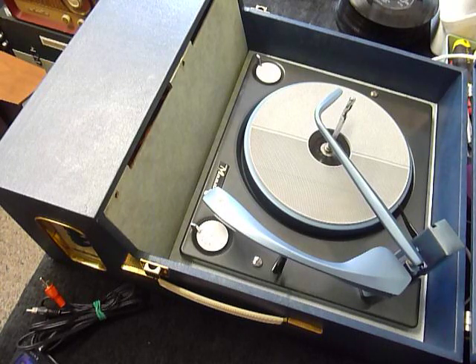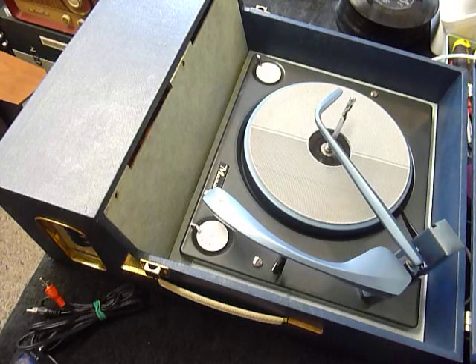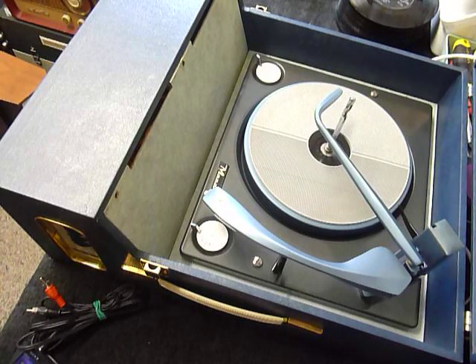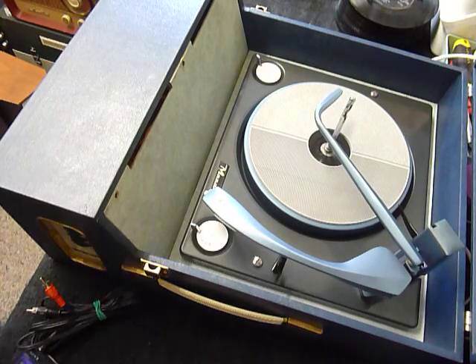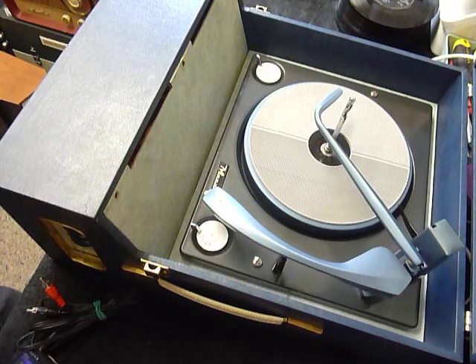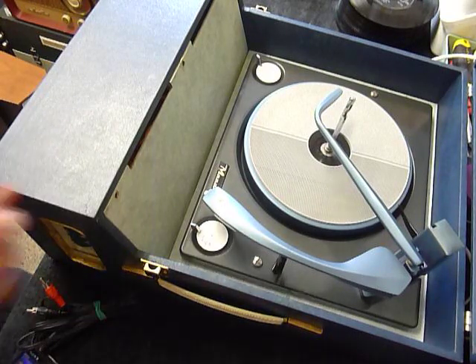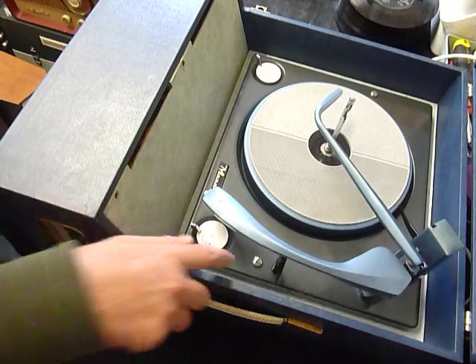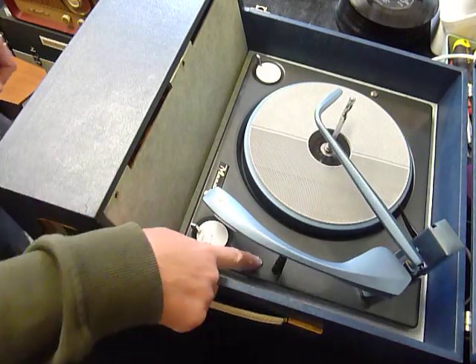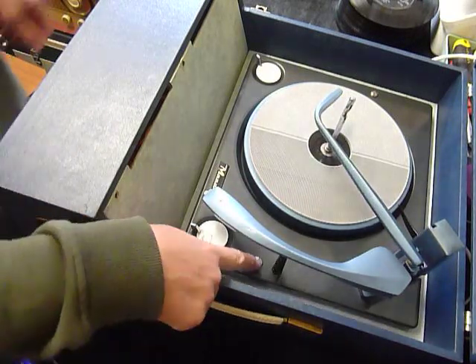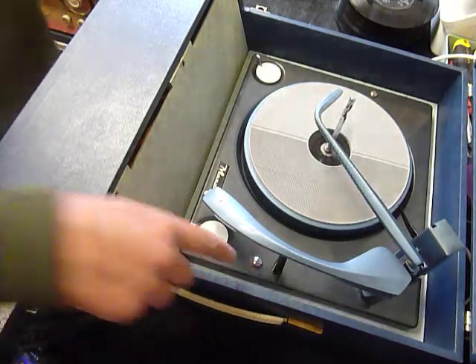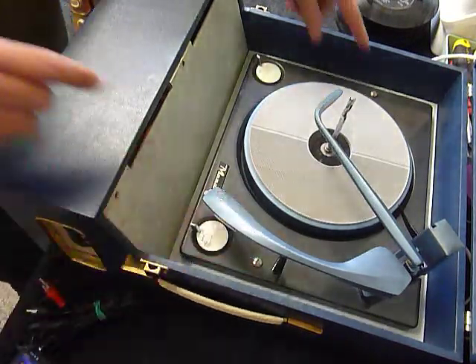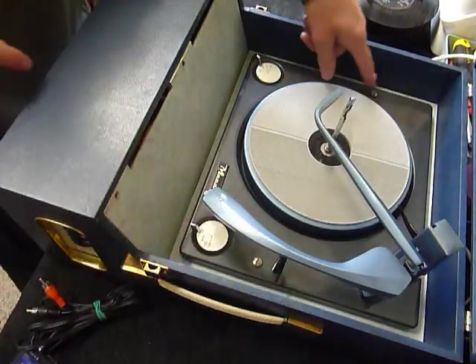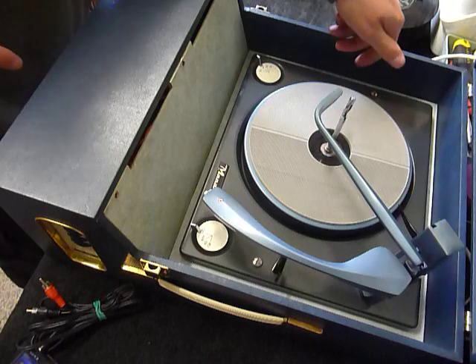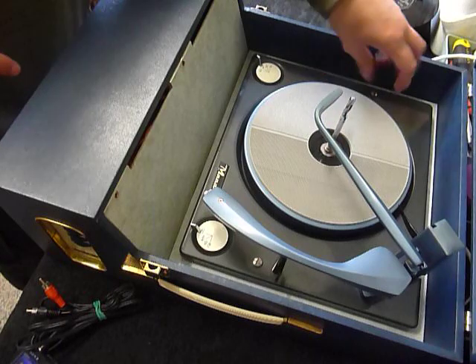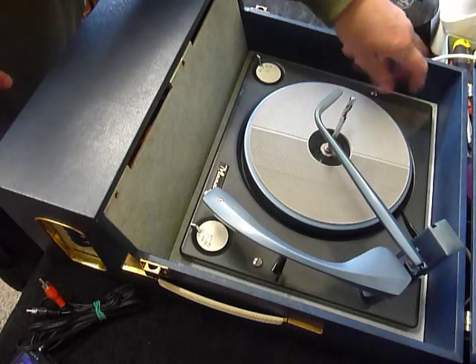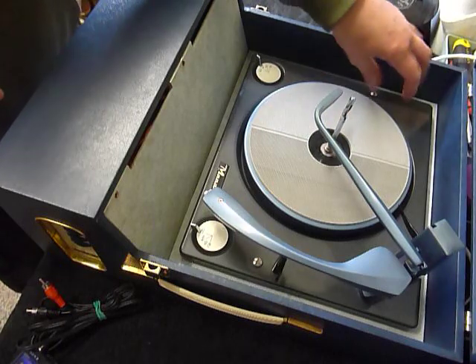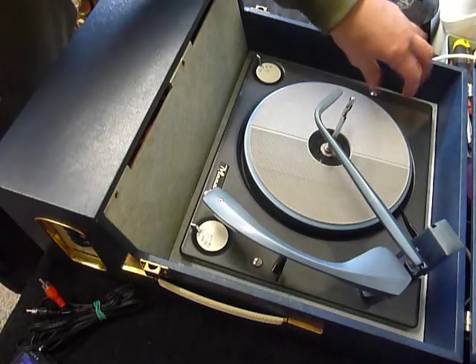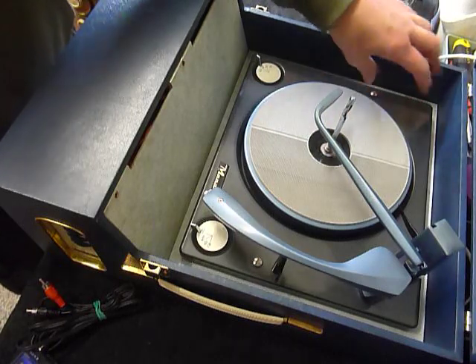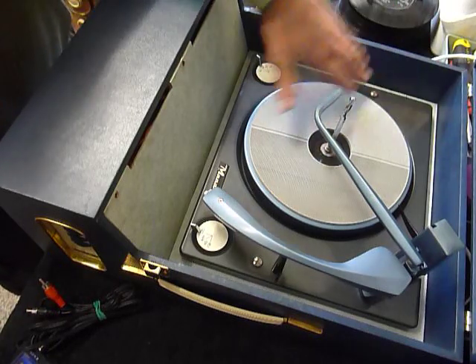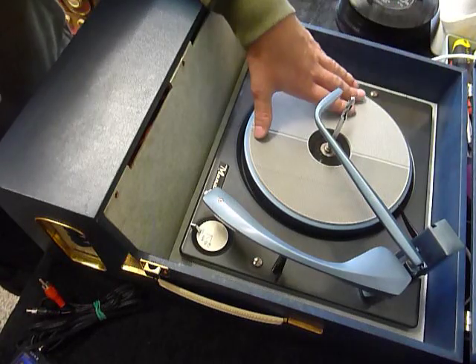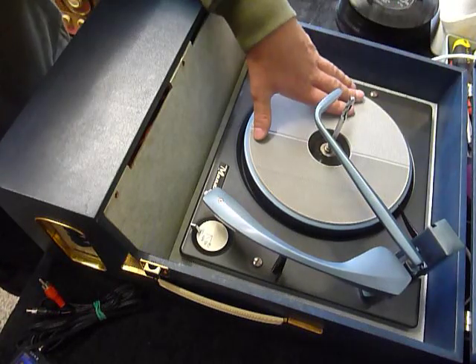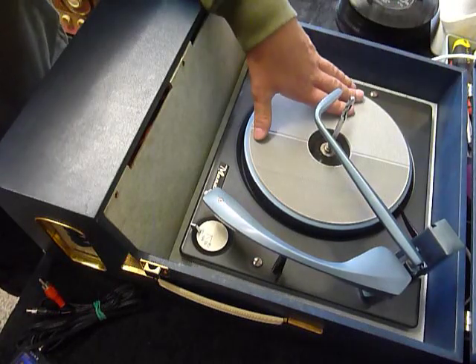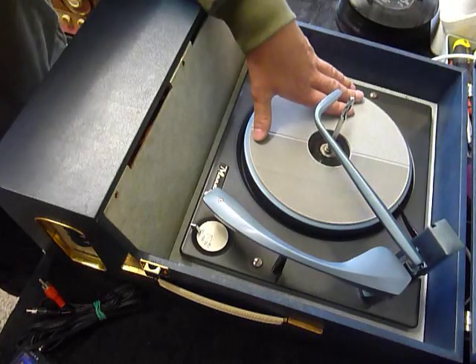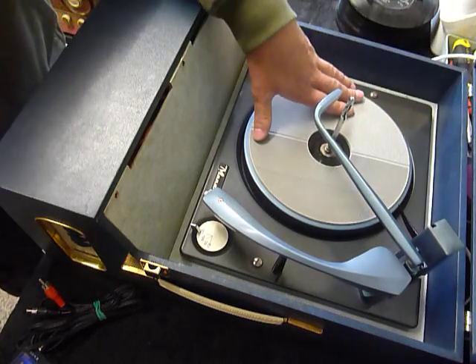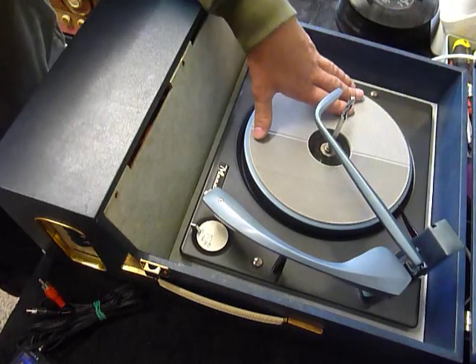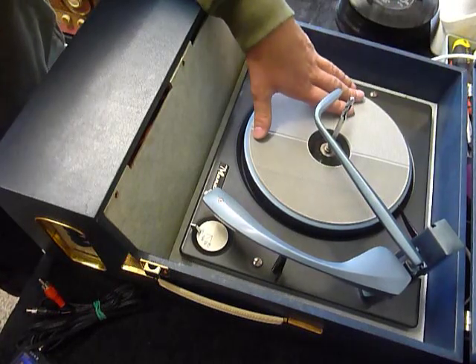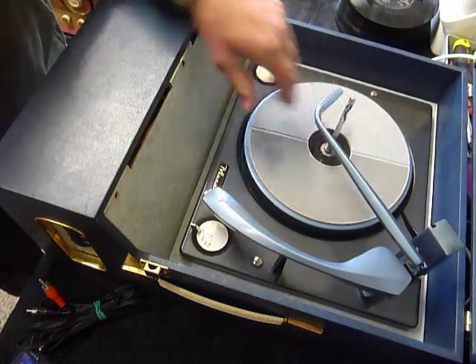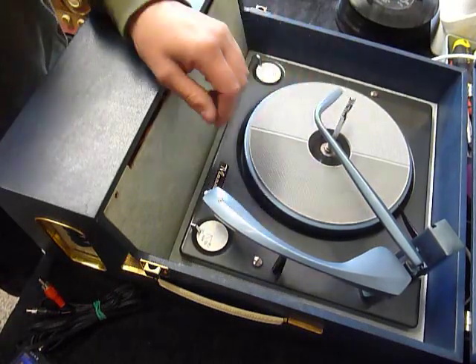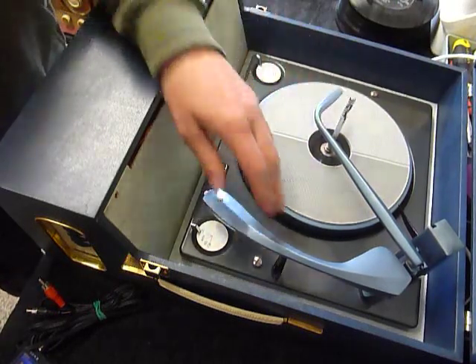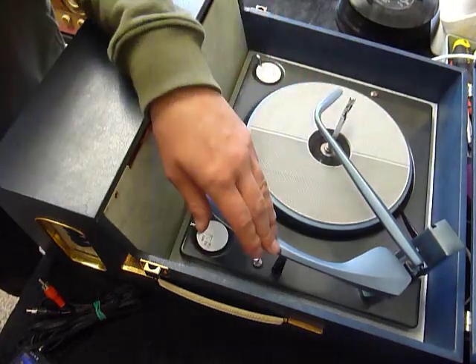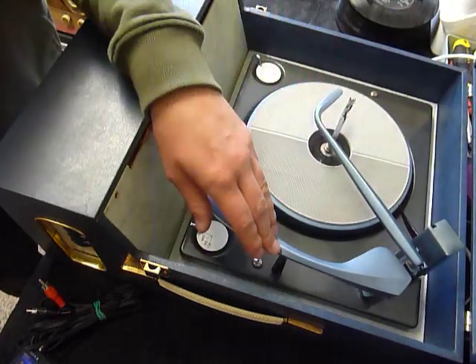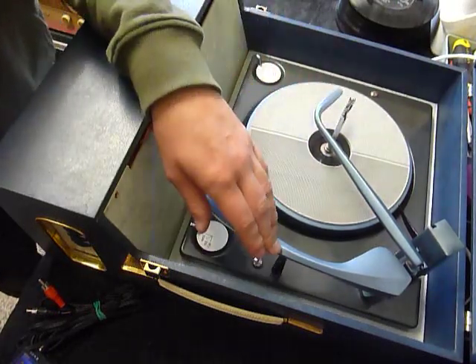First thing to do is screw down the two transit screws on the deck, here and here. Screw those fully down clockwise so the deck floats on its springs. And remember to unclip the arm.